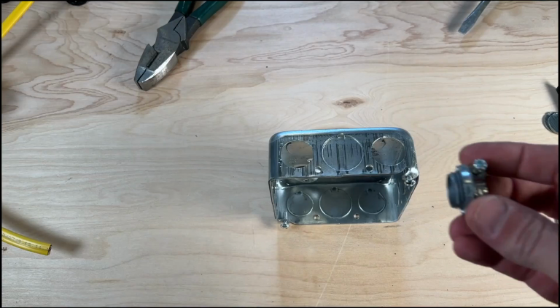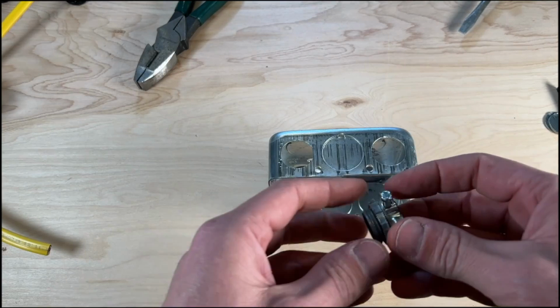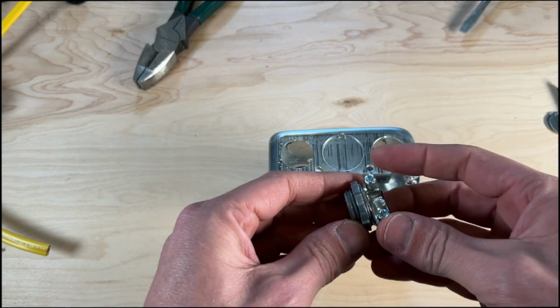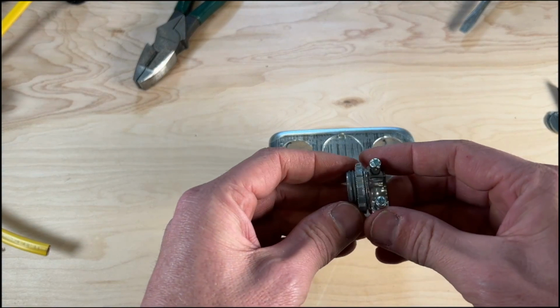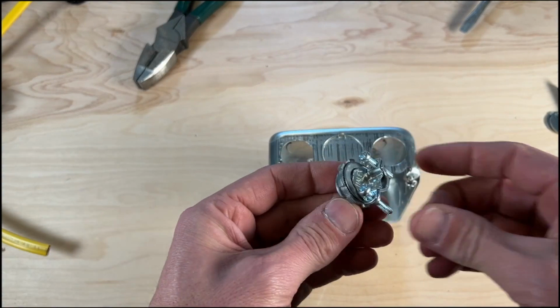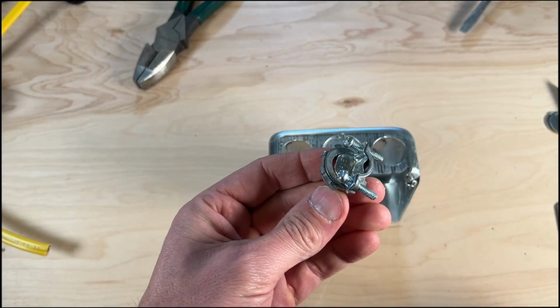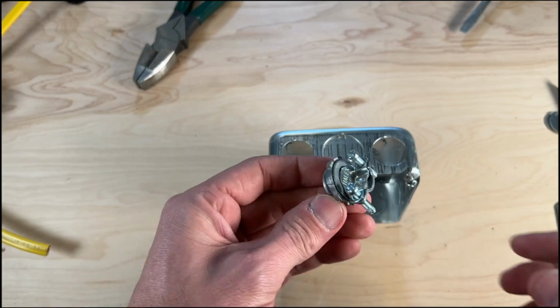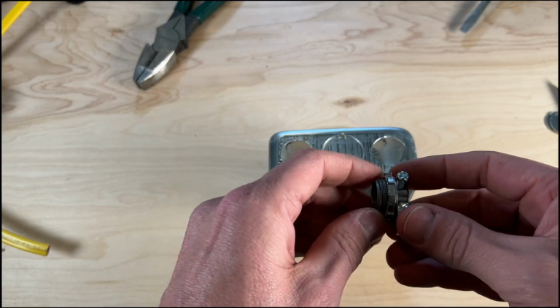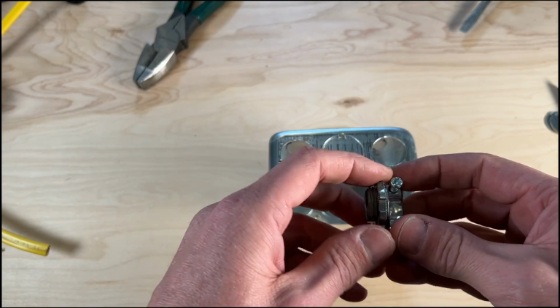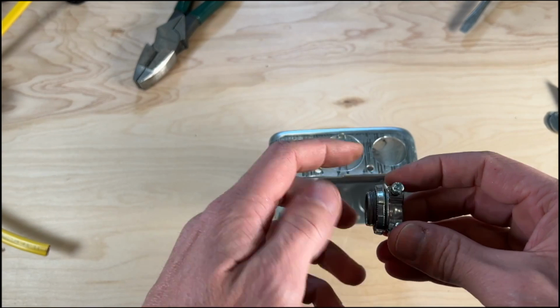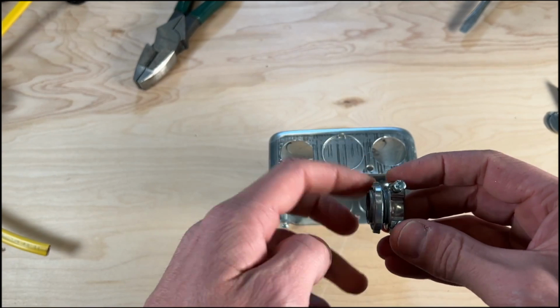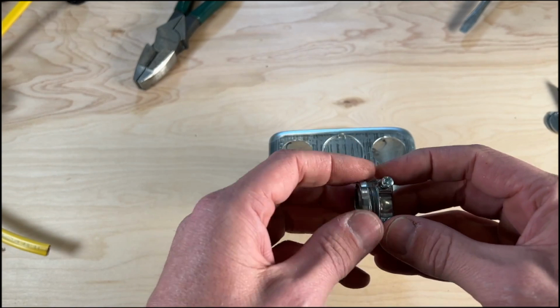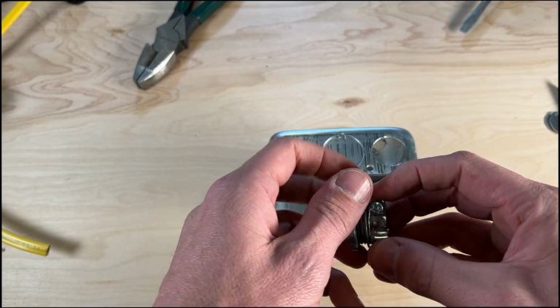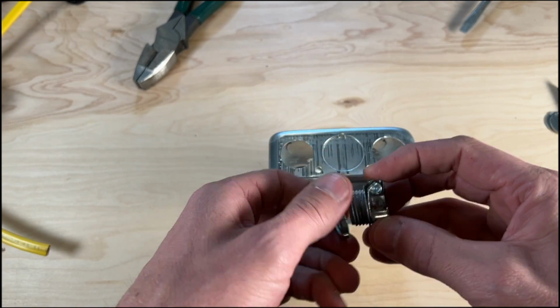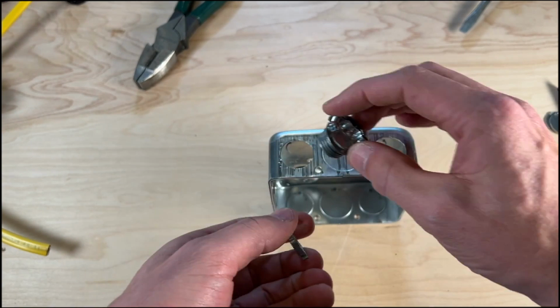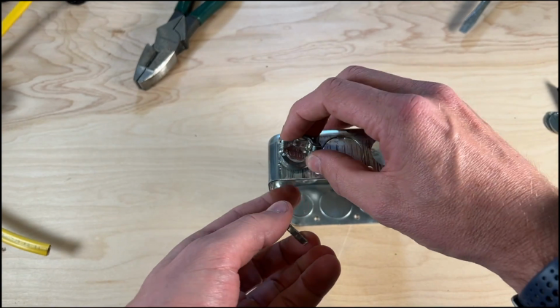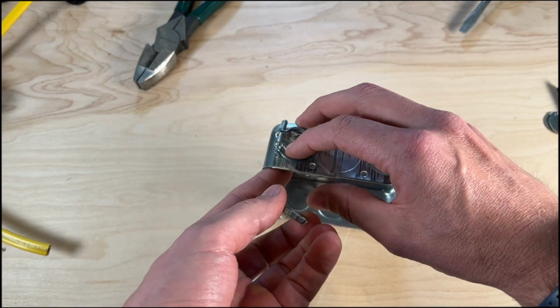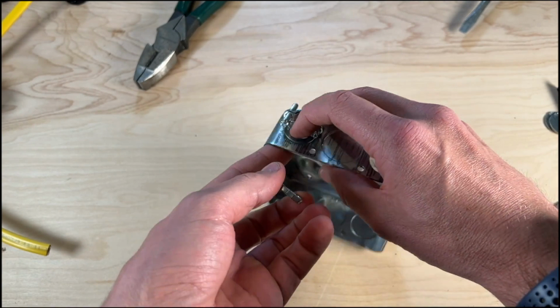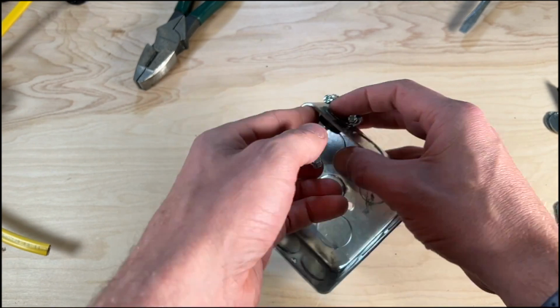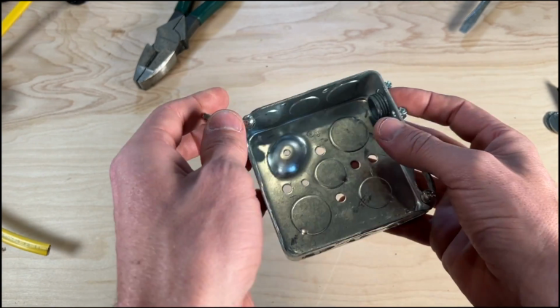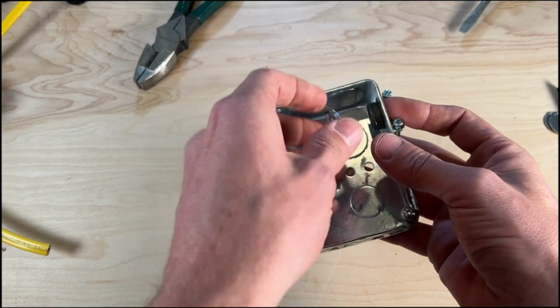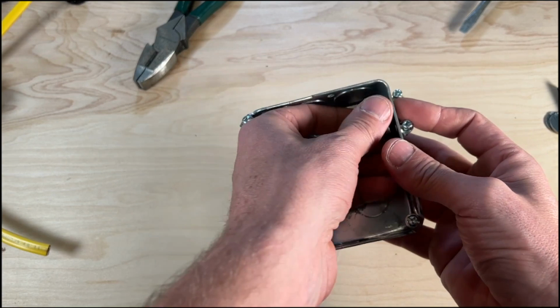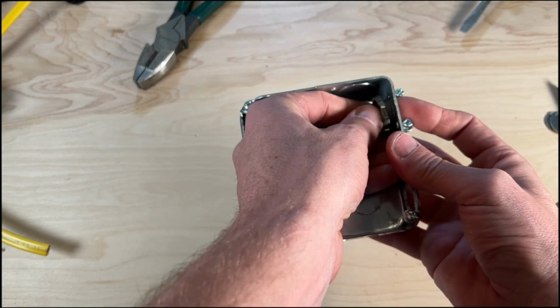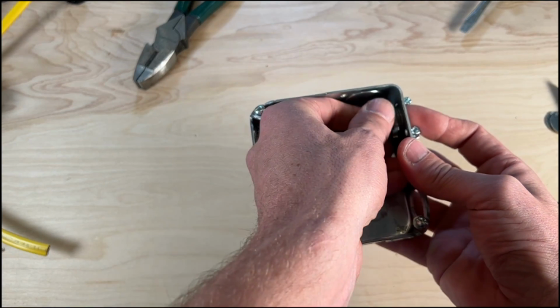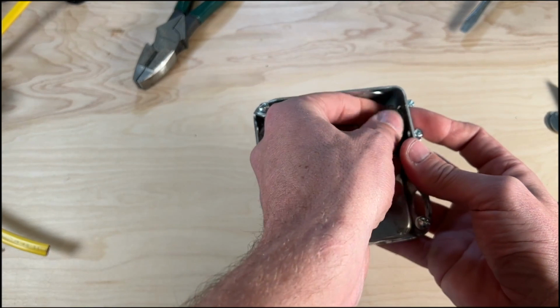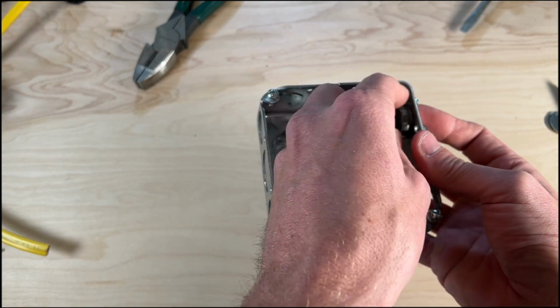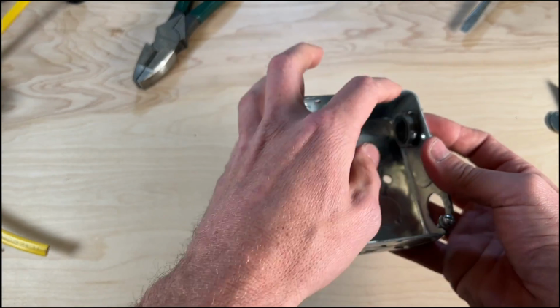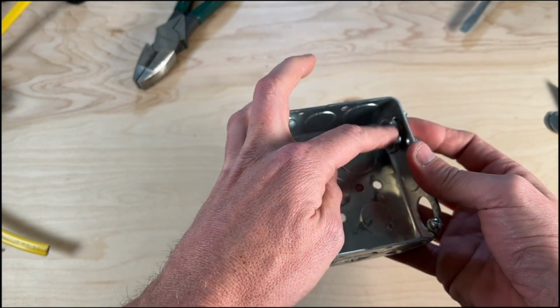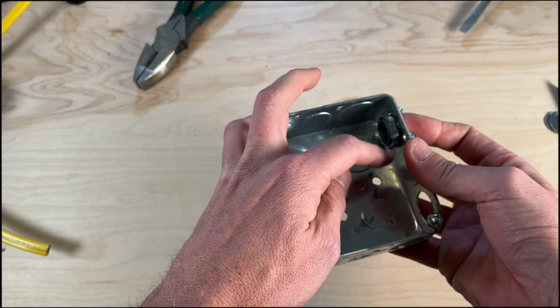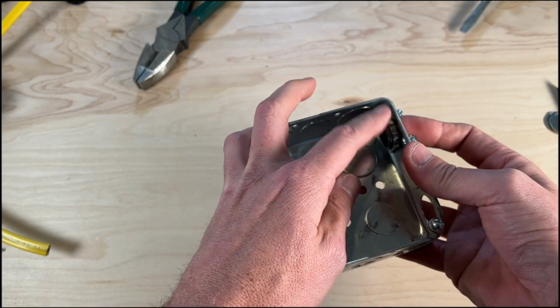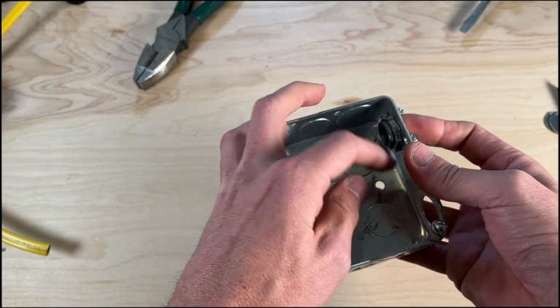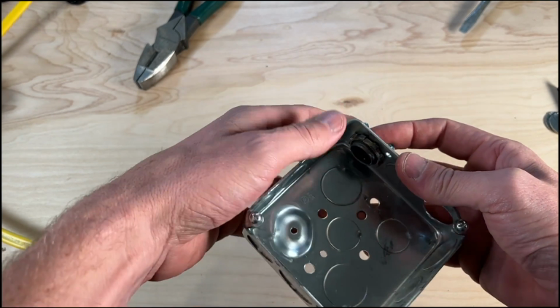I do prefer these kind of classic clamps. This is a three-eighths. It's going to fit your 14 gauge Romex or 12 gauge Romex and fit about 95% of the applications us DIYers do.